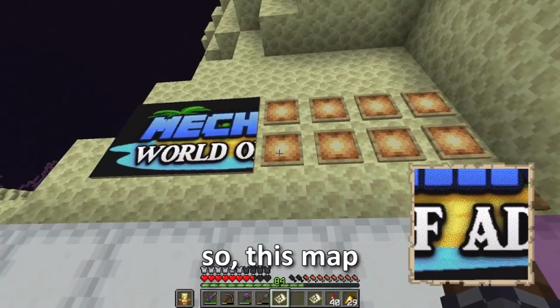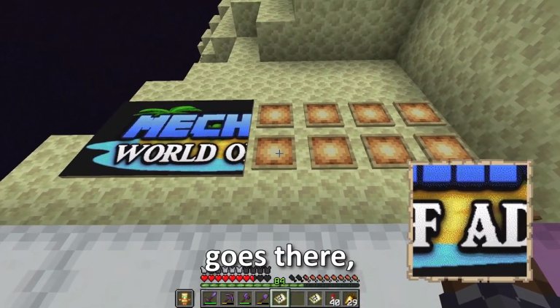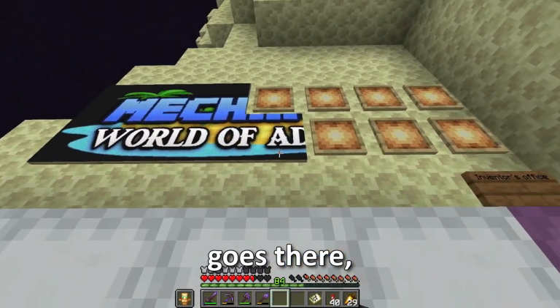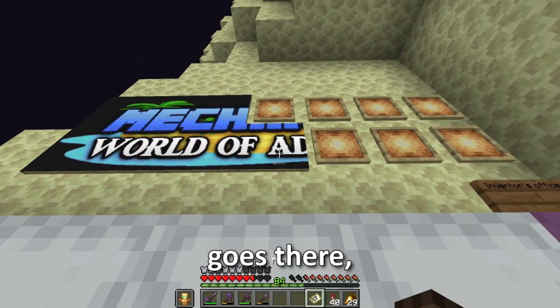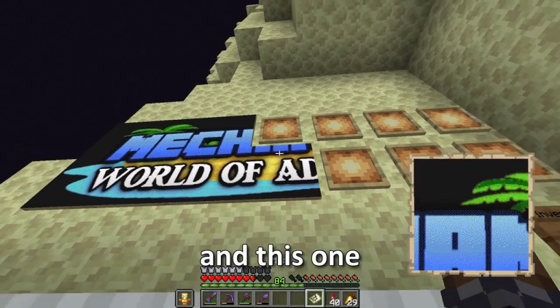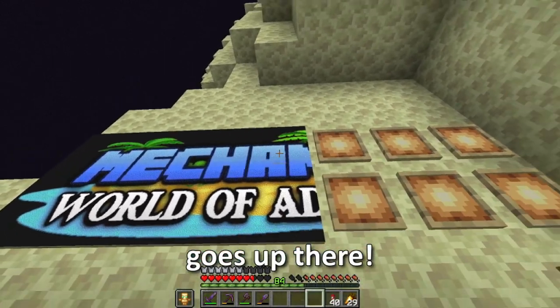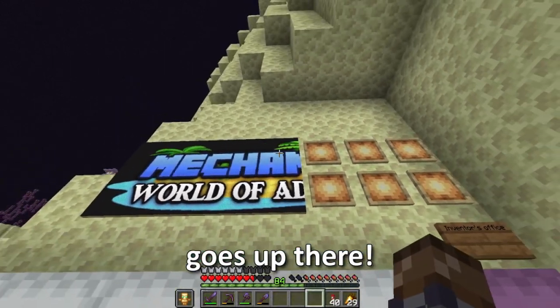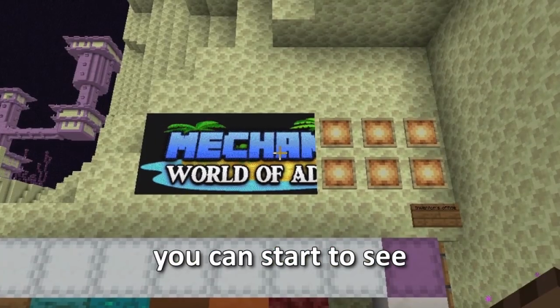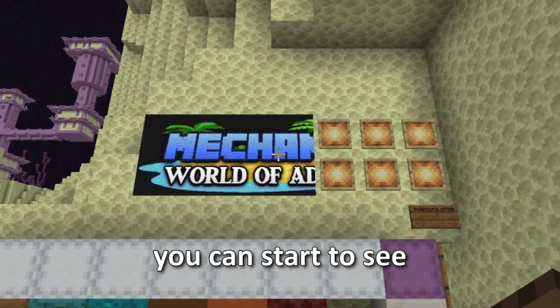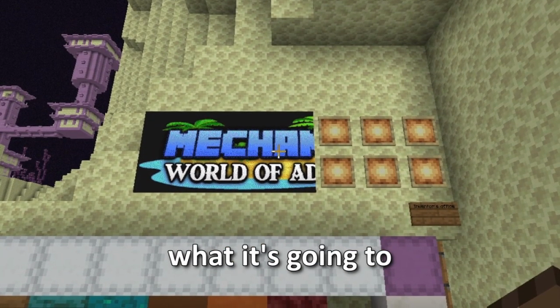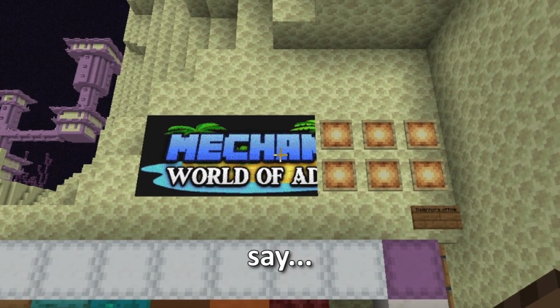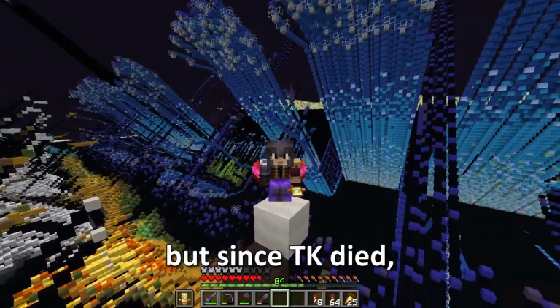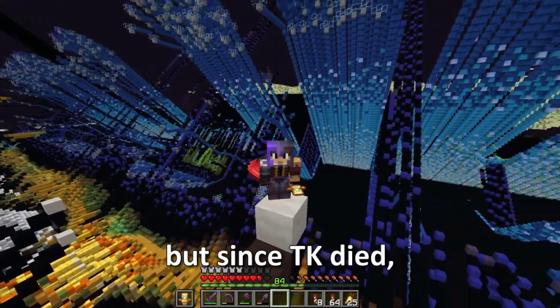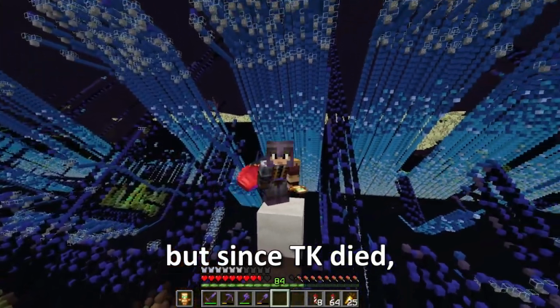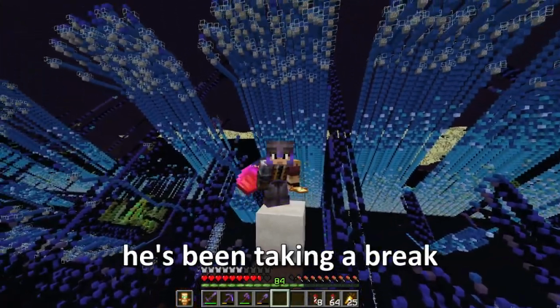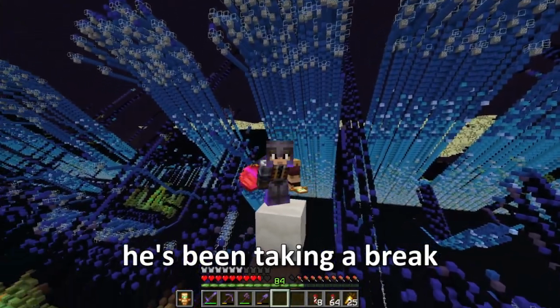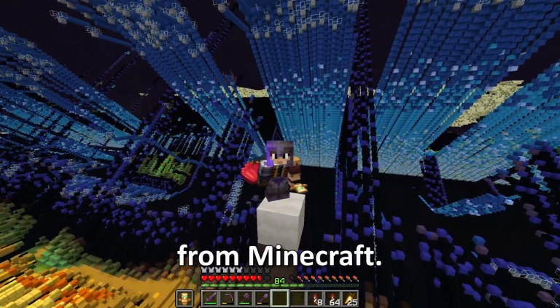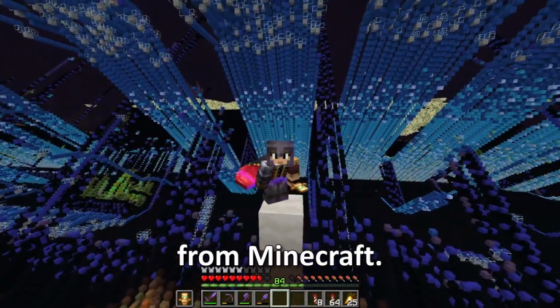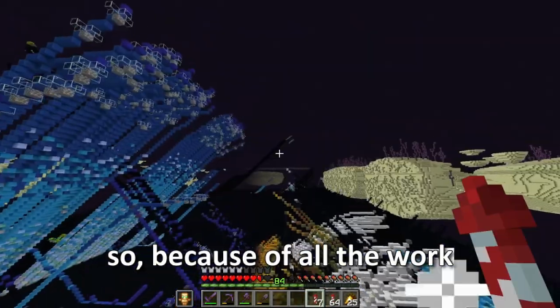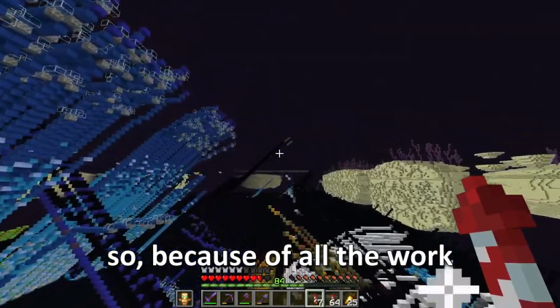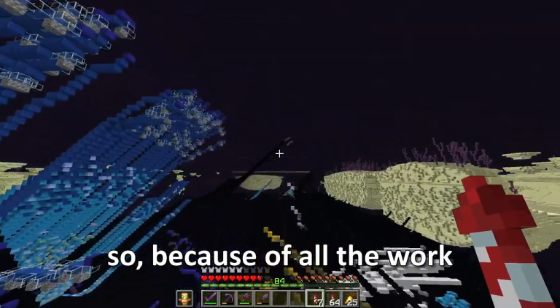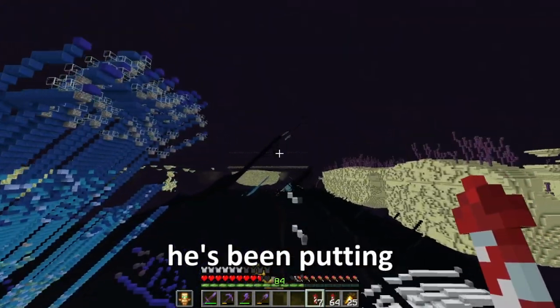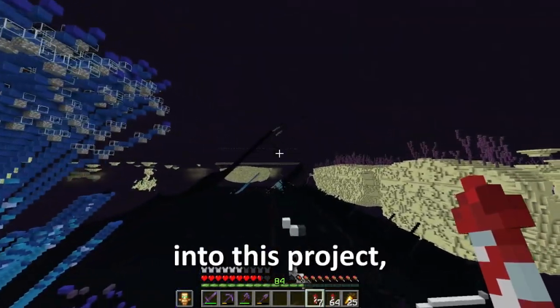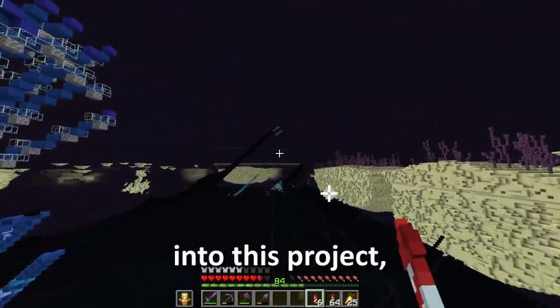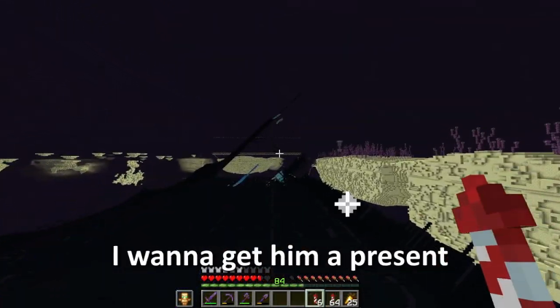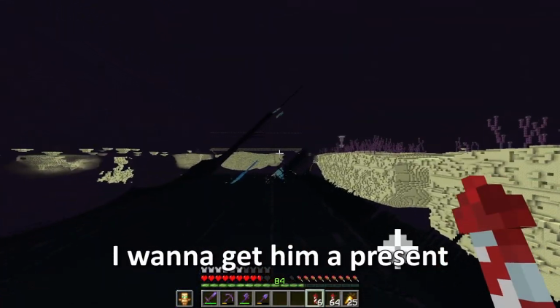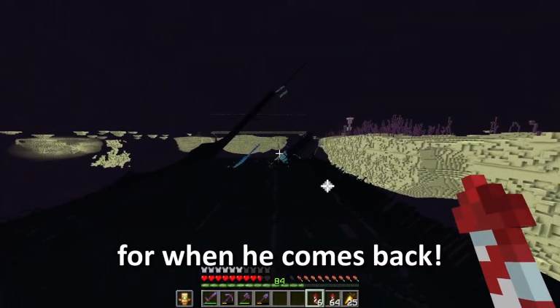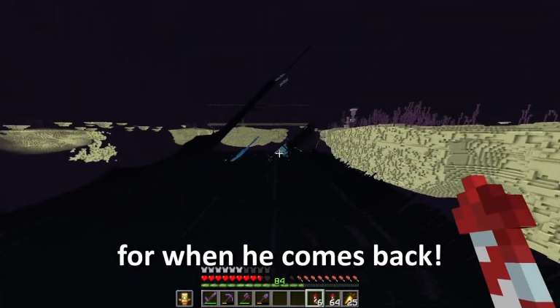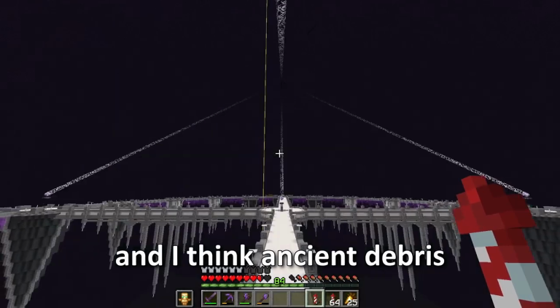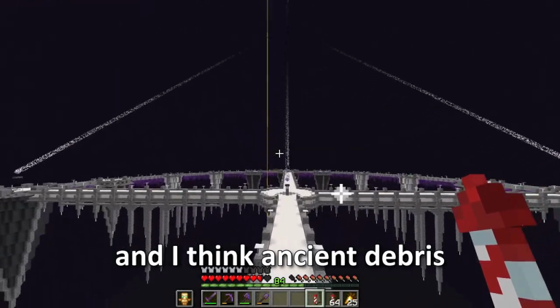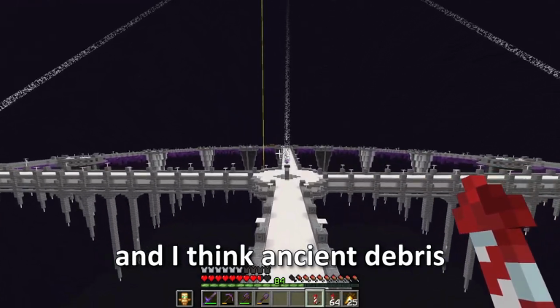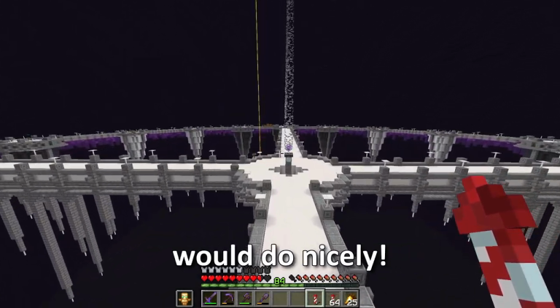This map goes there, and this one goes up there. You can start to see what it's going to say. But since TK died, he's been taking a break from Minecraft. So because of all the work he's been putting into this project, I want to get him a present for when he comes back. And I think ancient debris would do nicely.